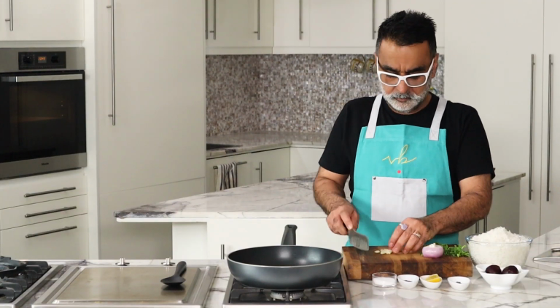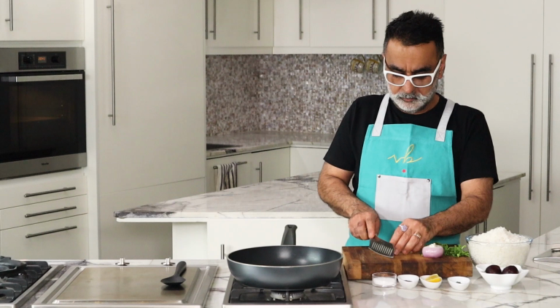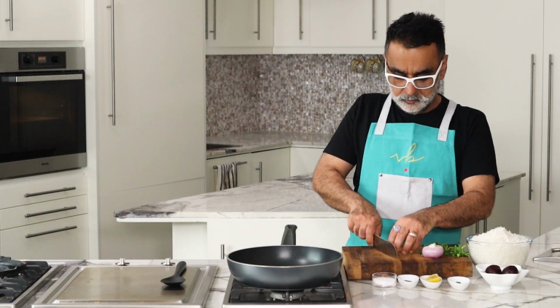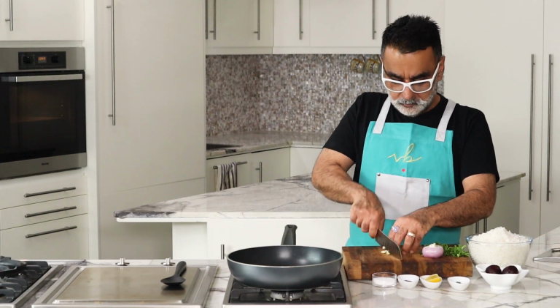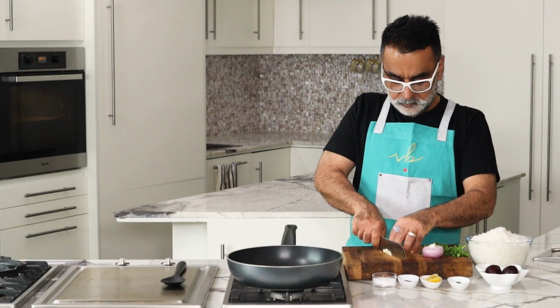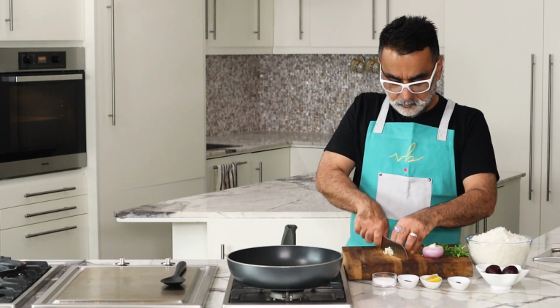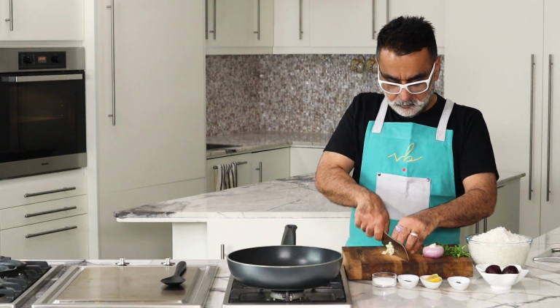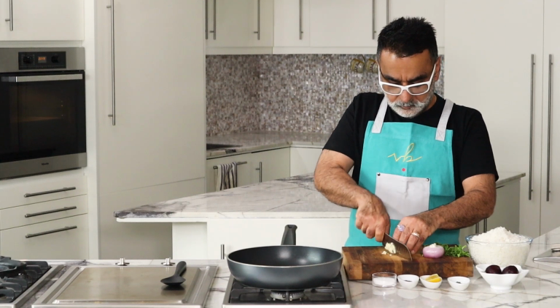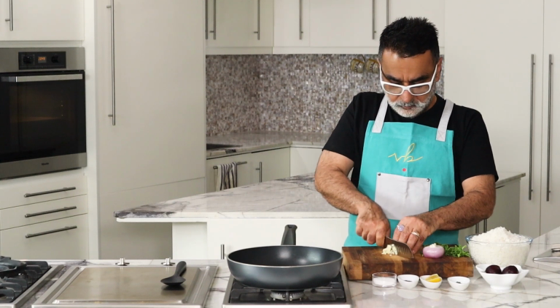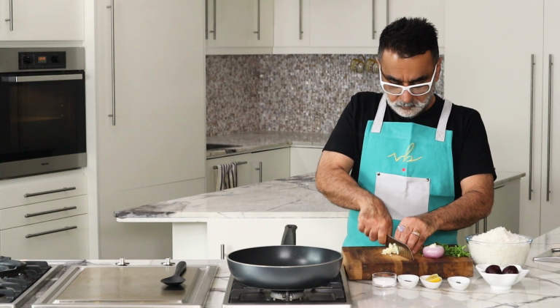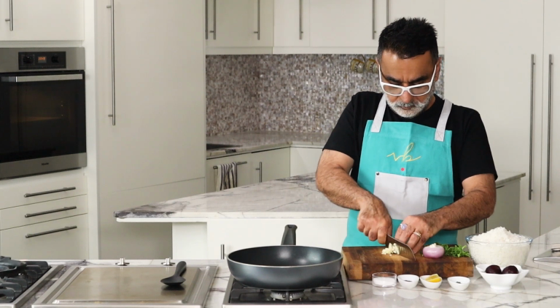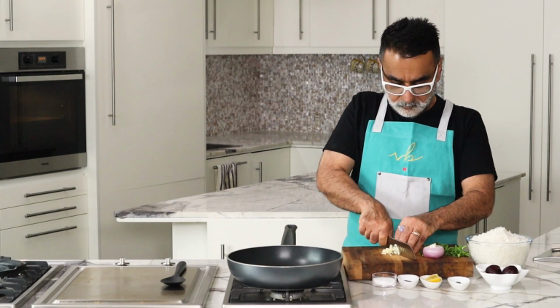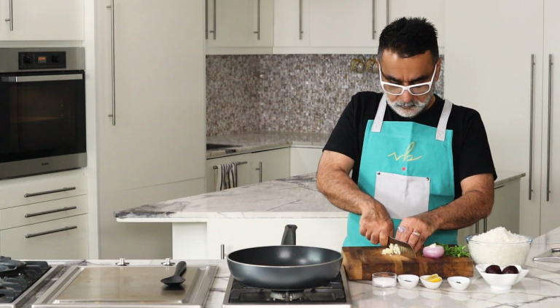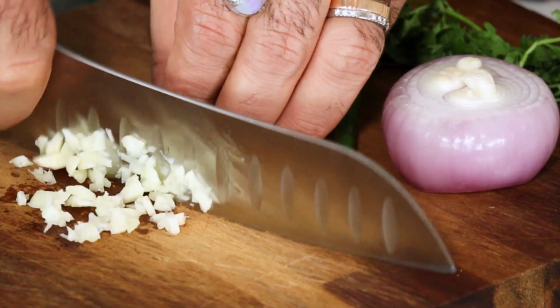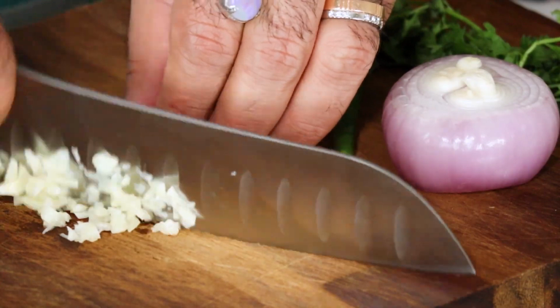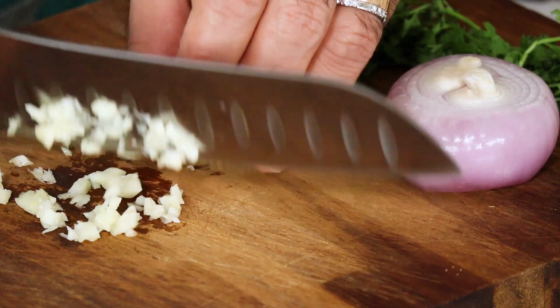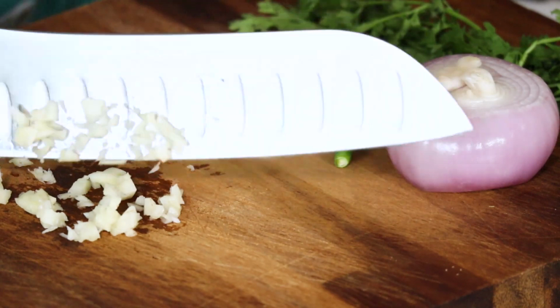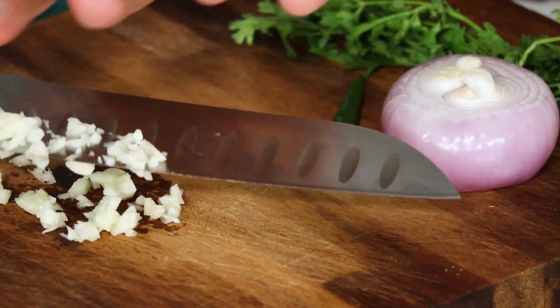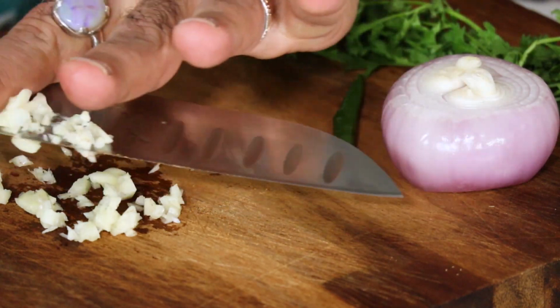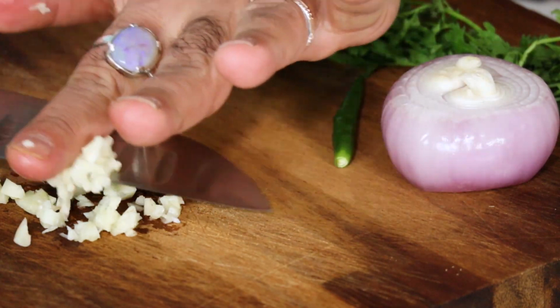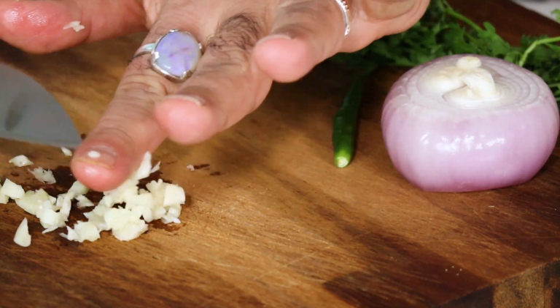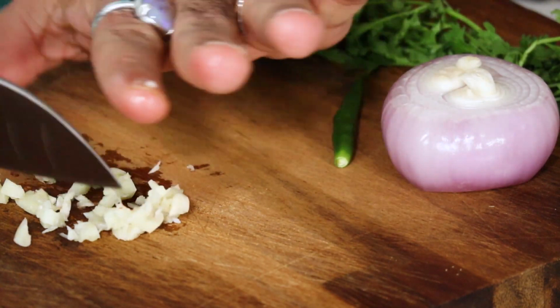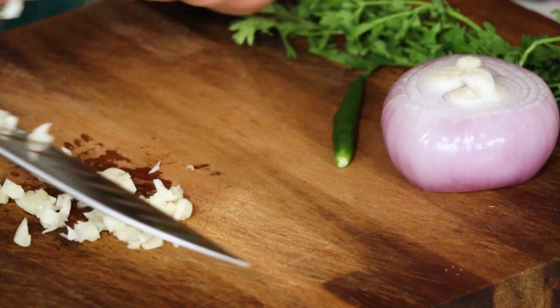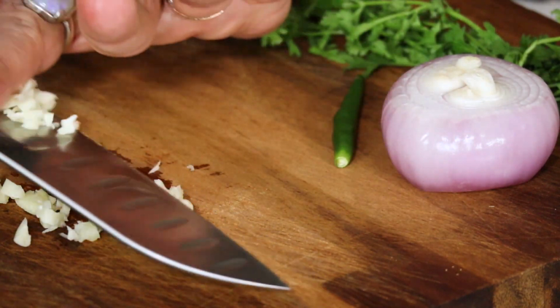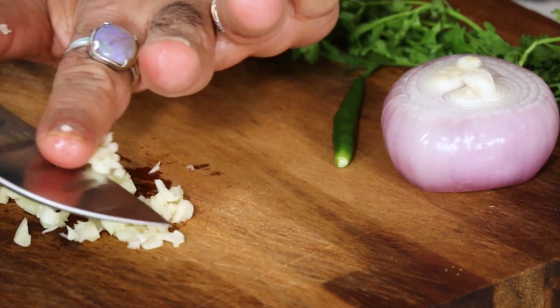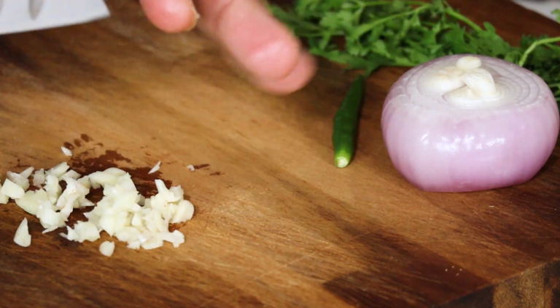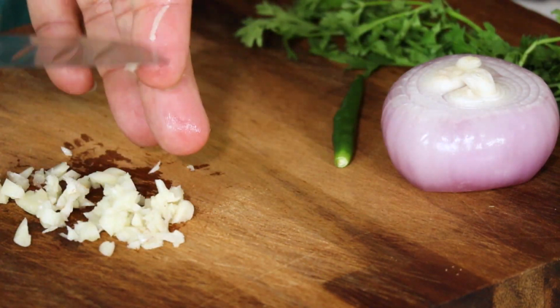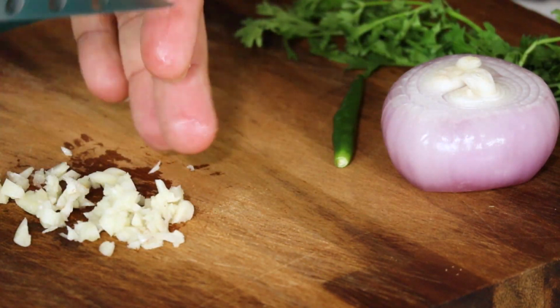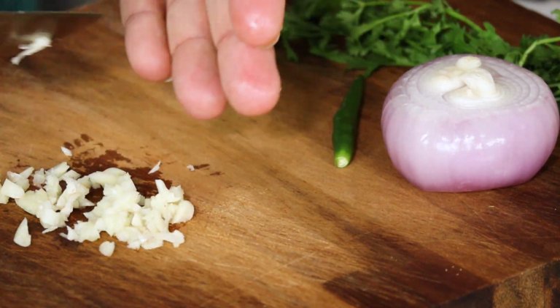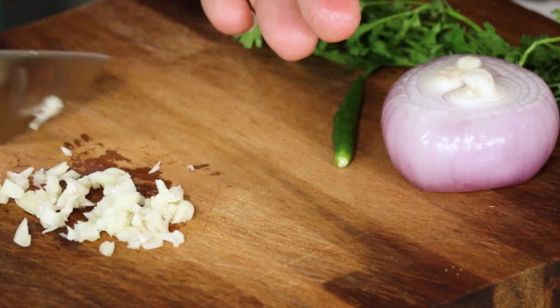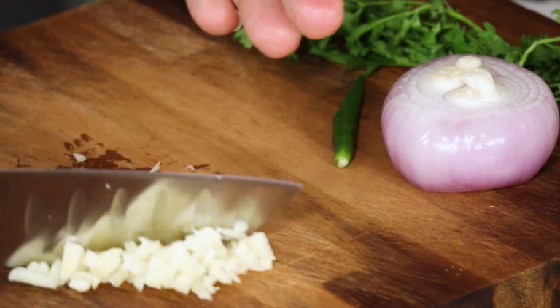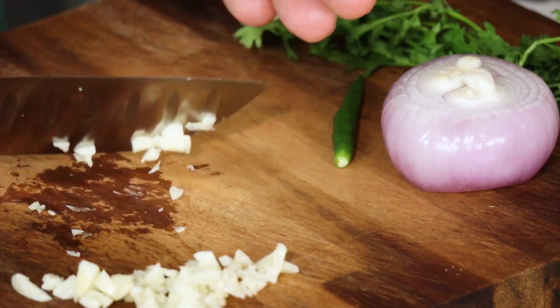We begin making the beetroot rice by first chopping up our vegetables. First thing is the clove of garlic — crush the clove of garlic with your knife, then slice it and chop it till it's very fine. You don't want large pieces, just very fine pieces of garlic.